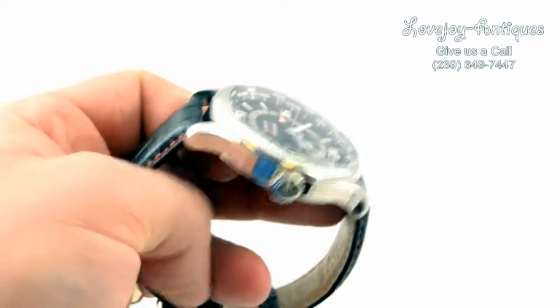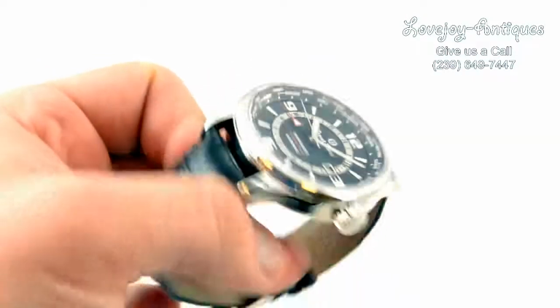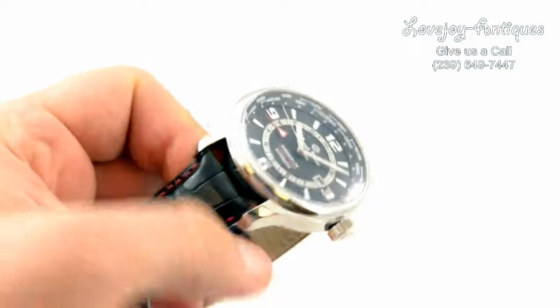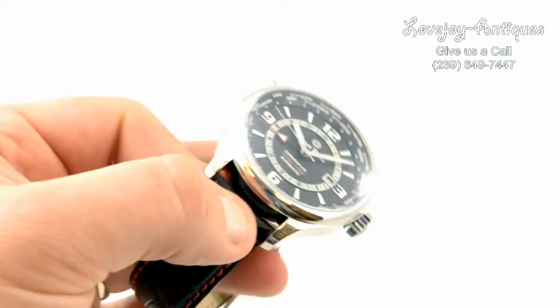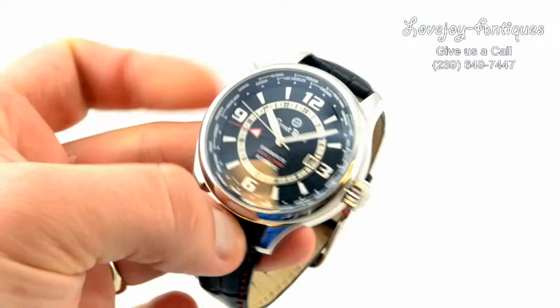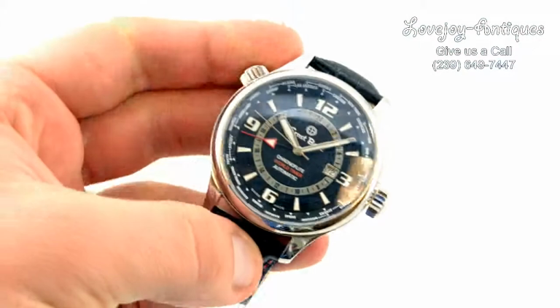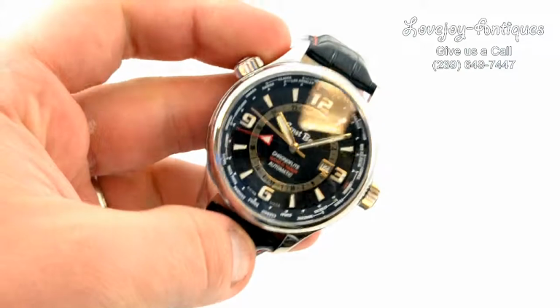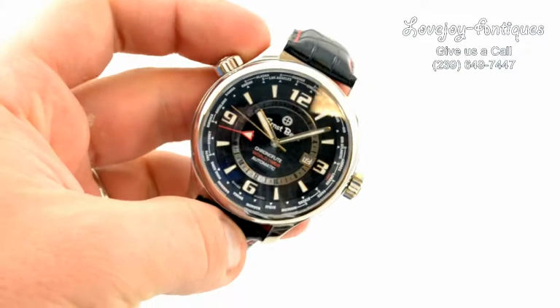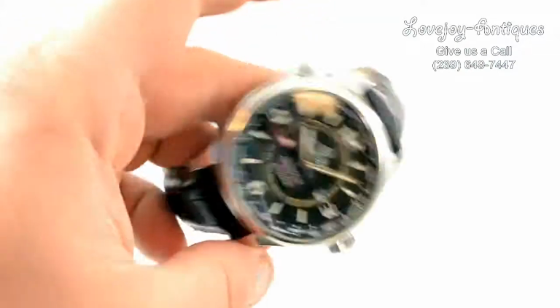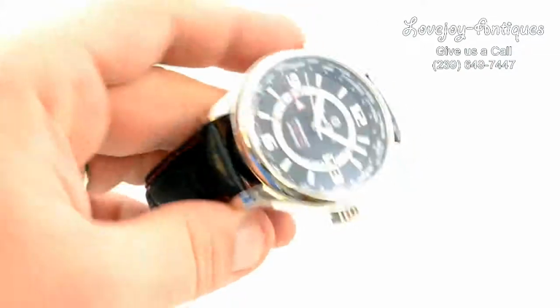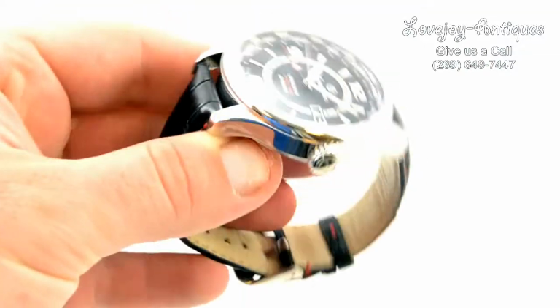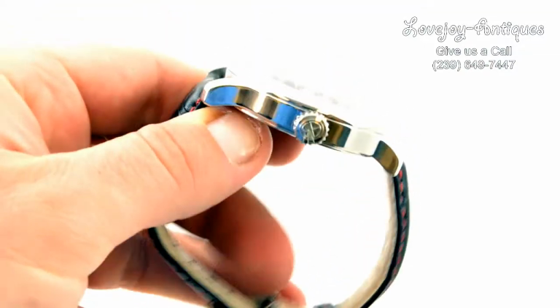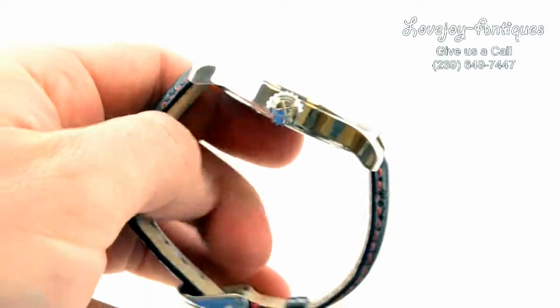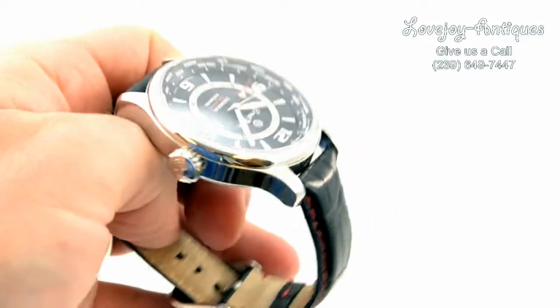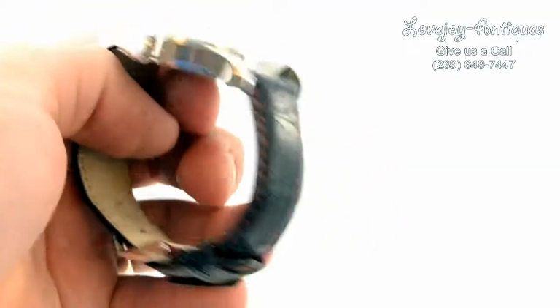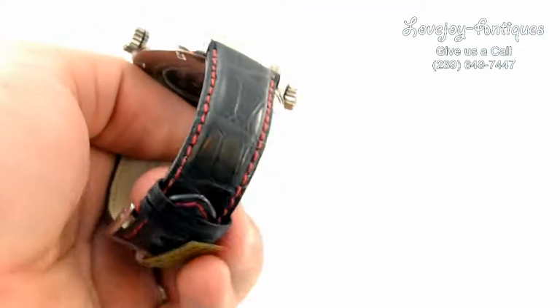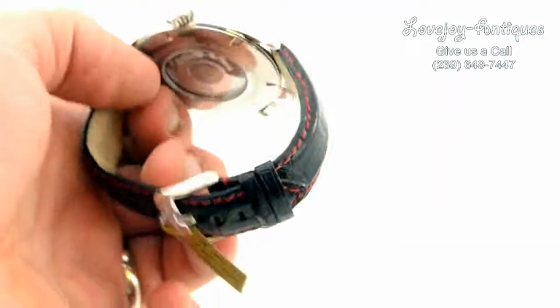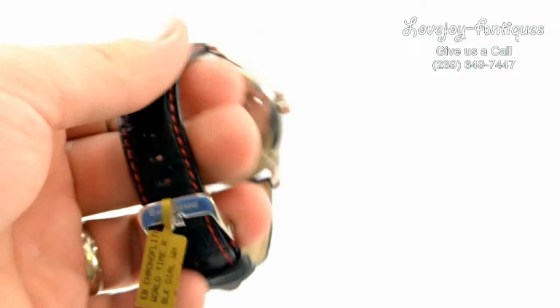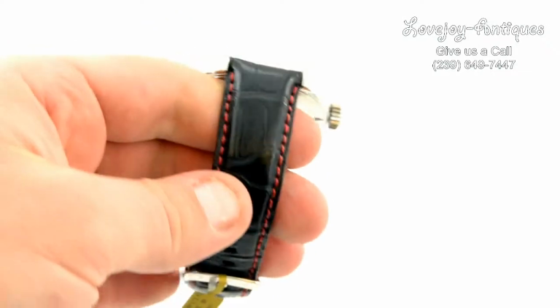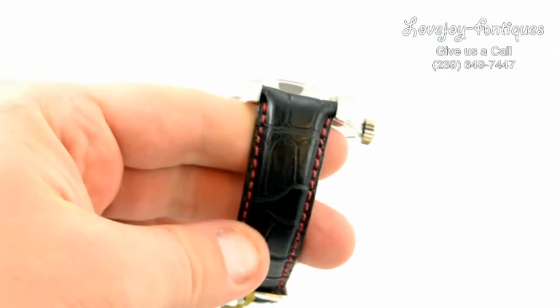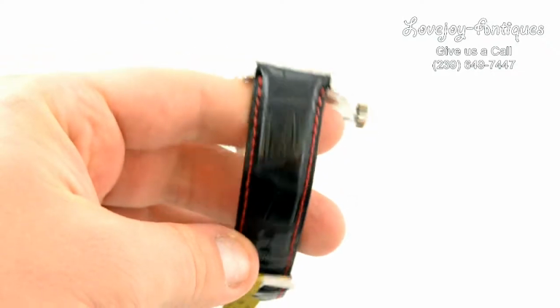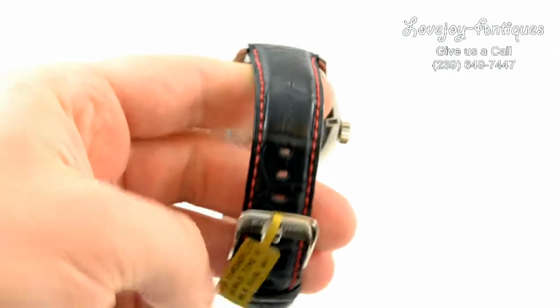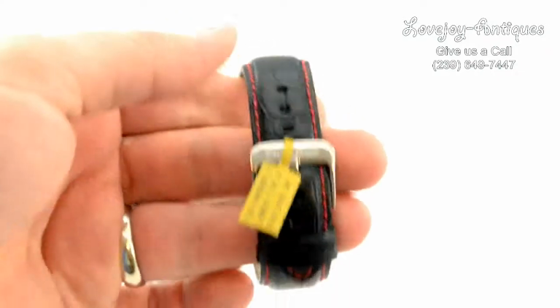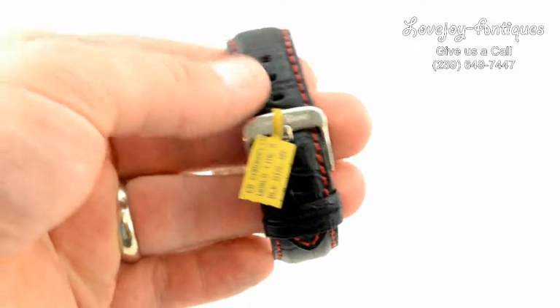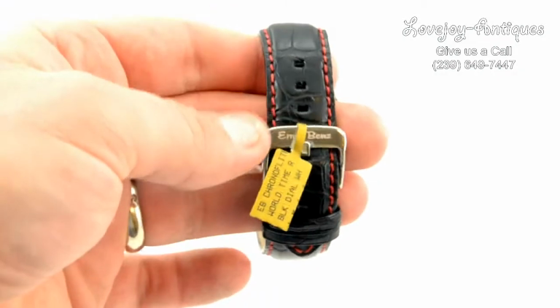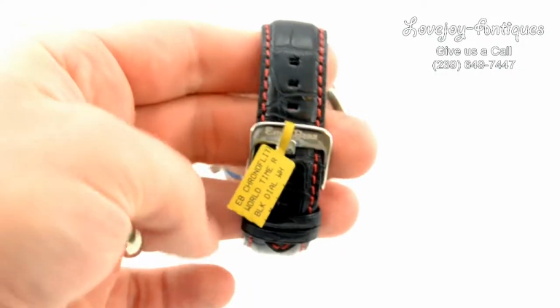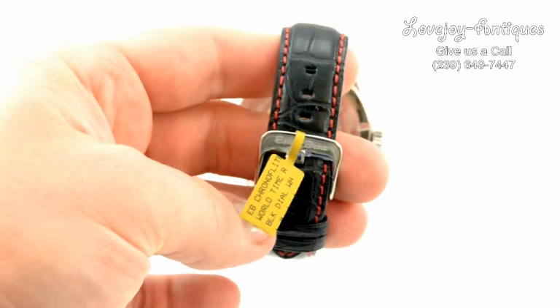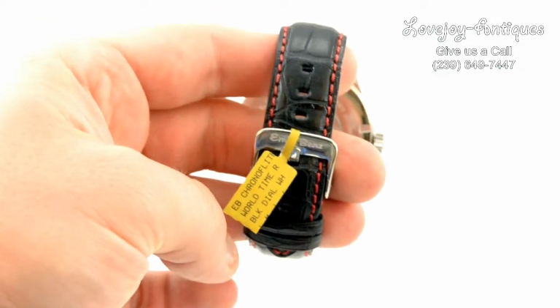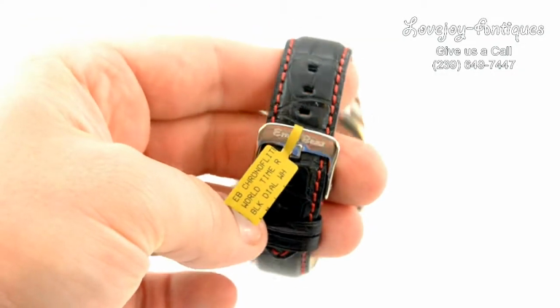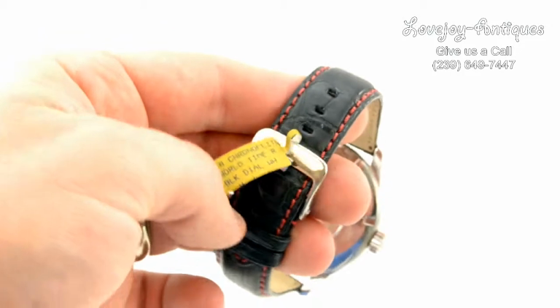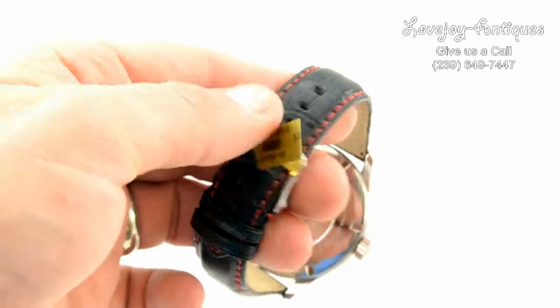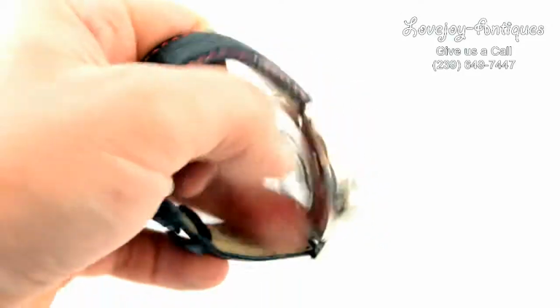It has a sapphire crystal on the front and back, polished case and polished bezel, and comes on a genuine leather strap with red stitching. You can see the Ernst & Benz side buckle there.